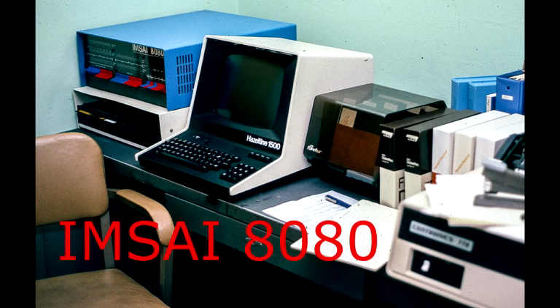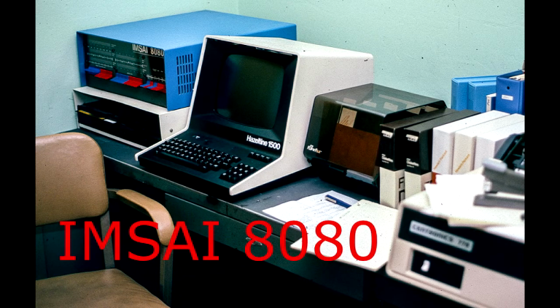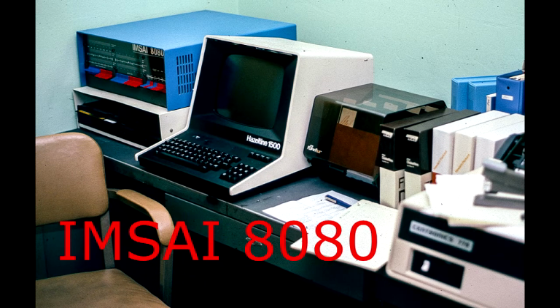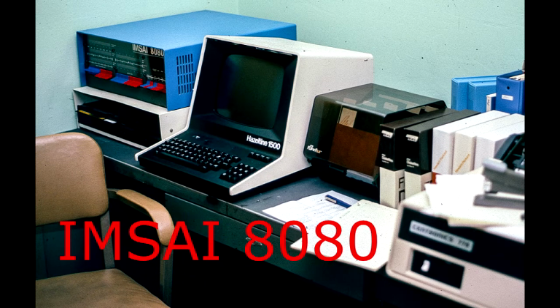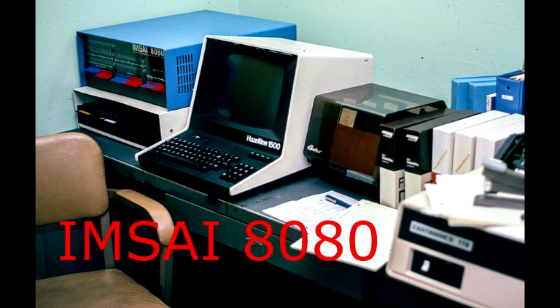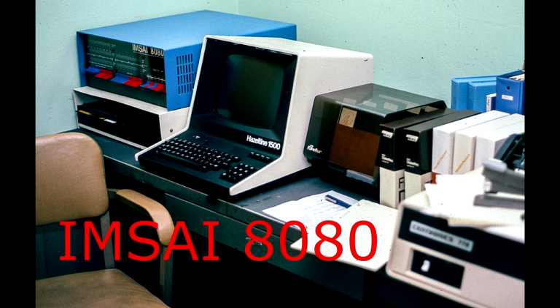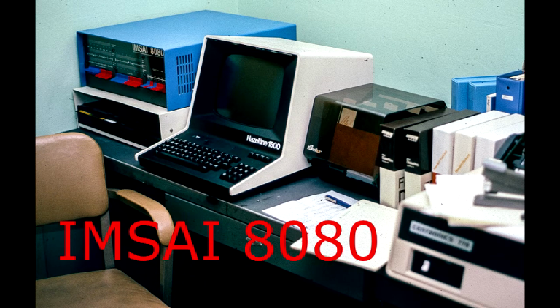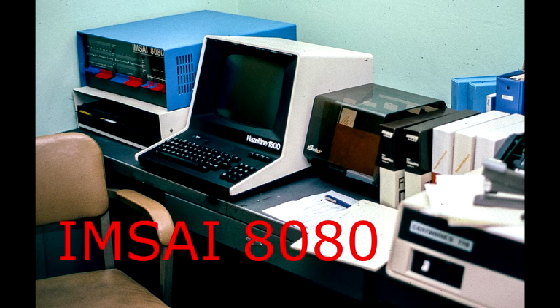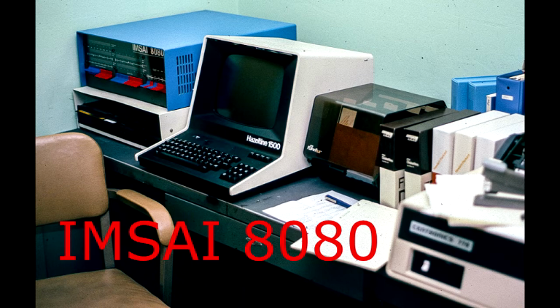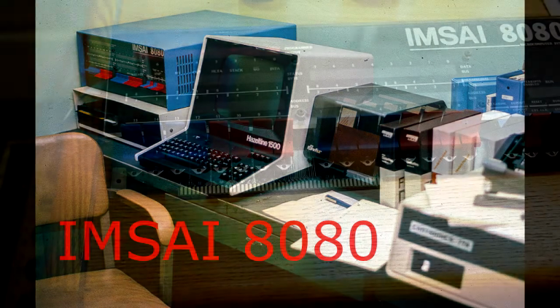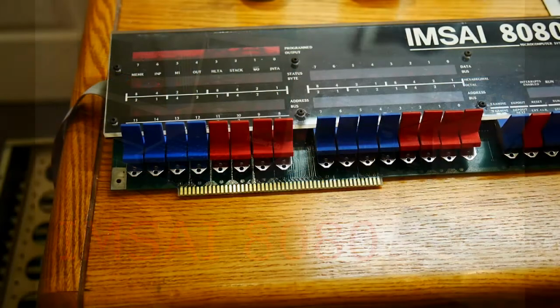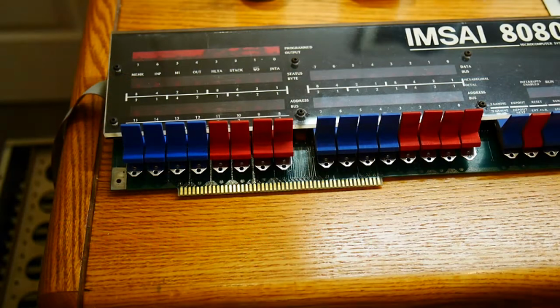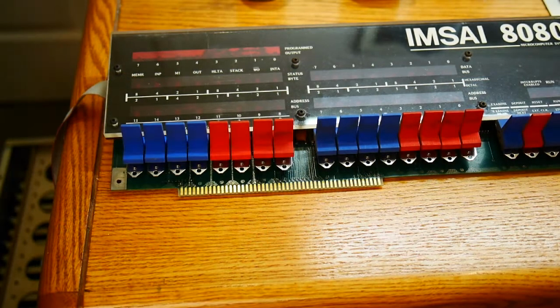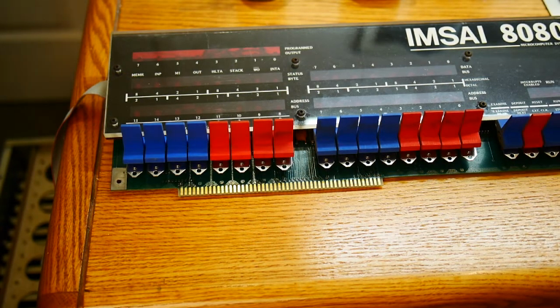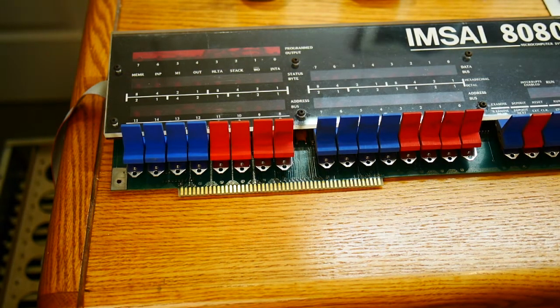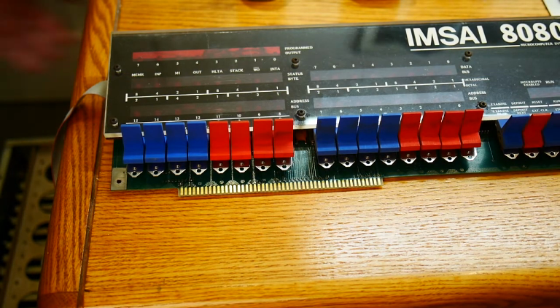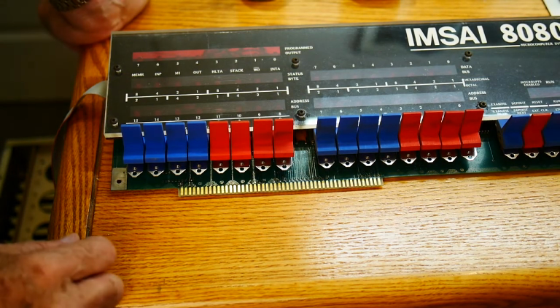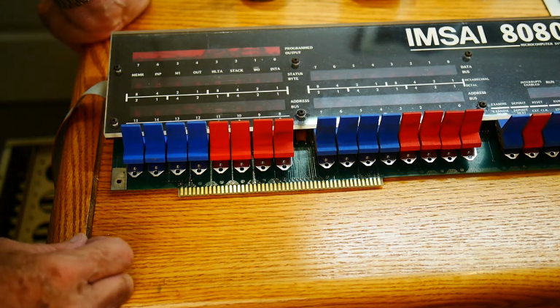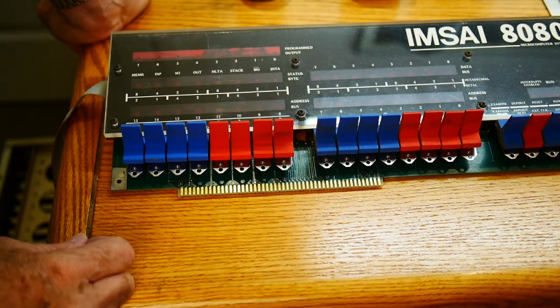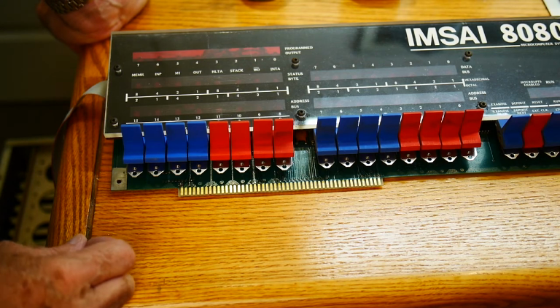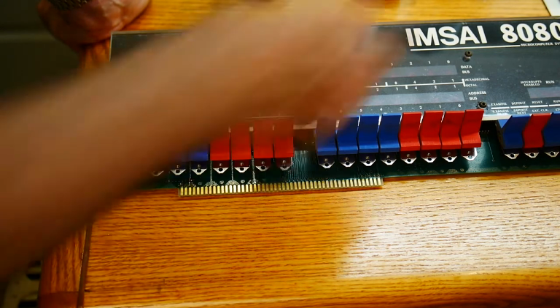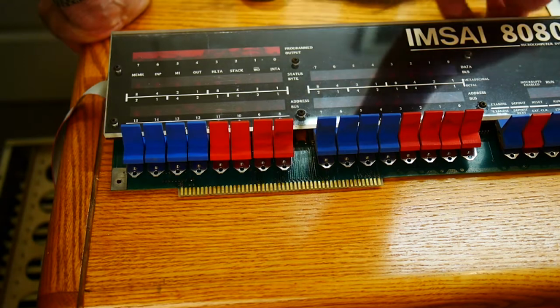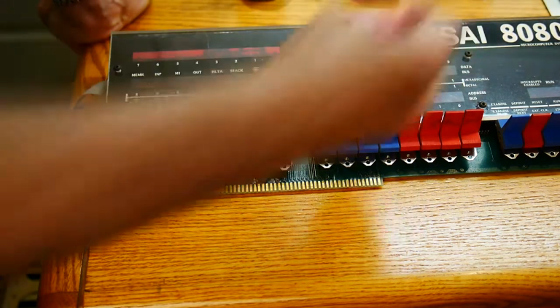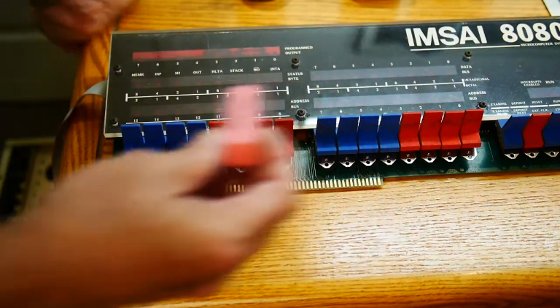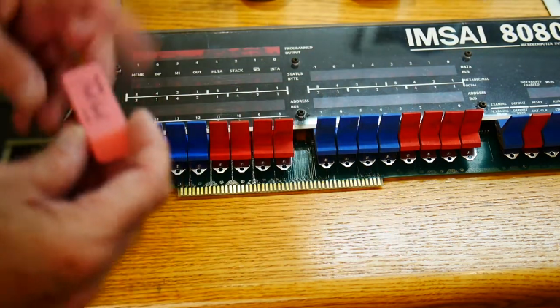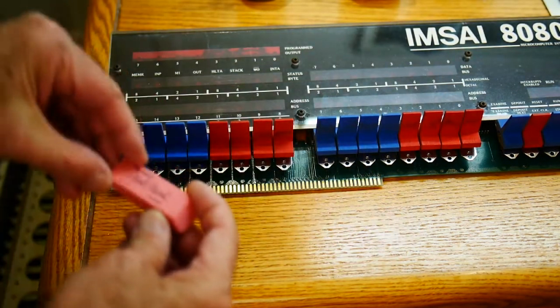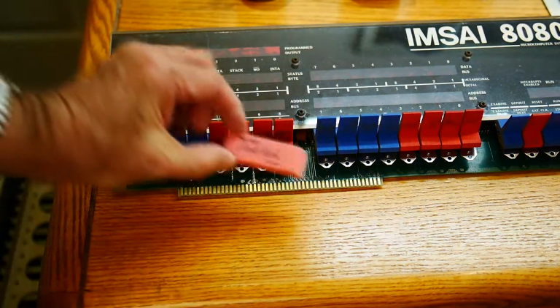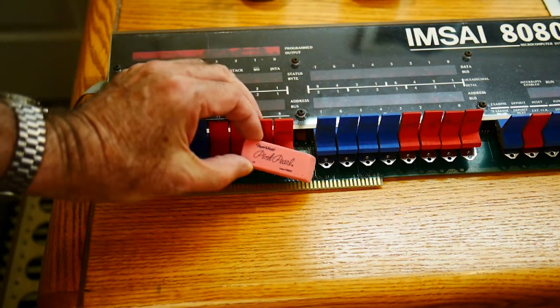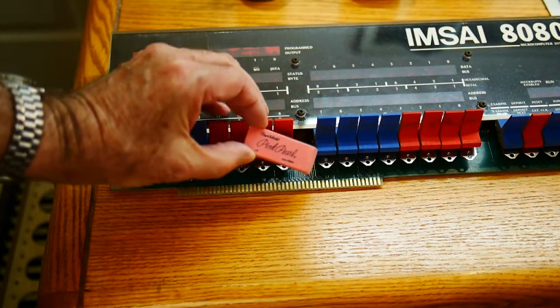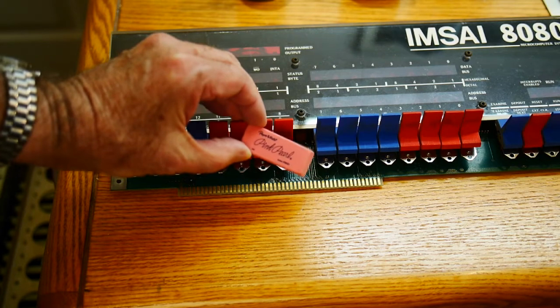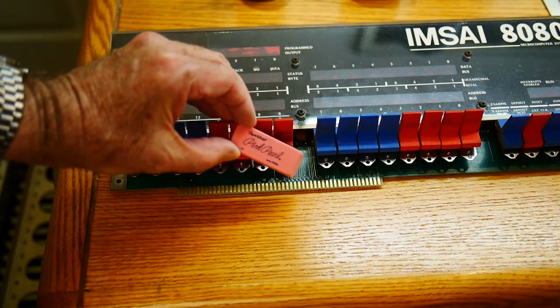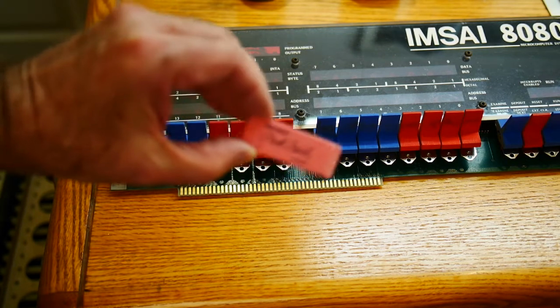Welcome to the mSci channel where I try to resurrect an old mSci 8080 computer. We have the card out and we have our secret weapon — a pink pearl eraser.